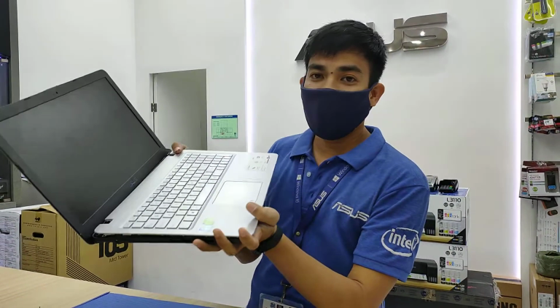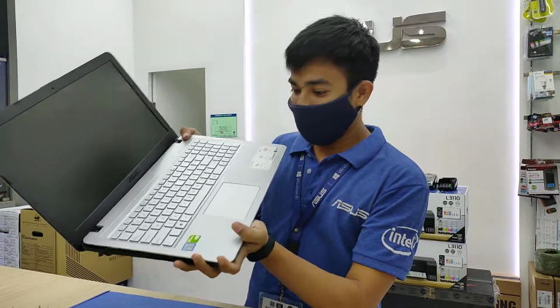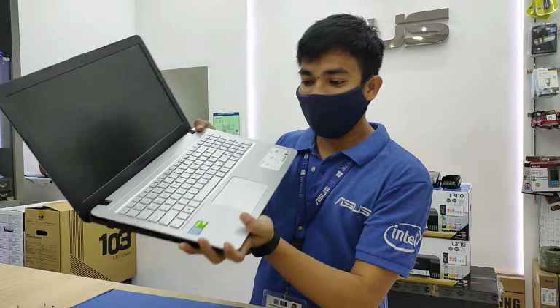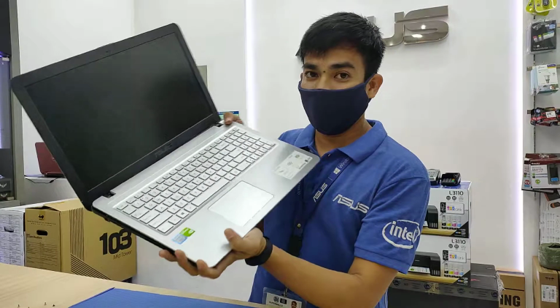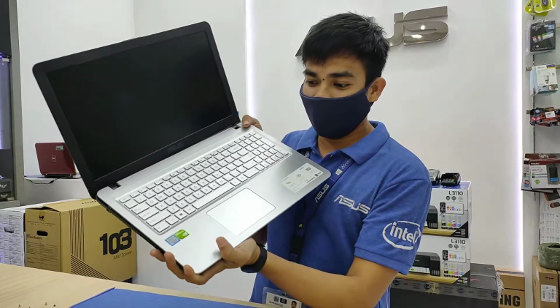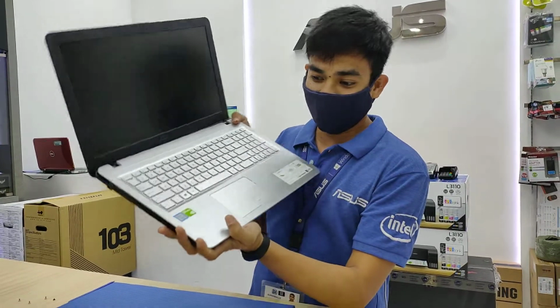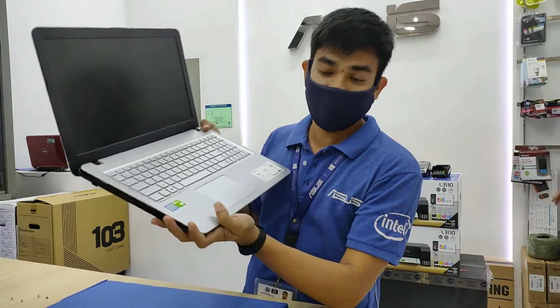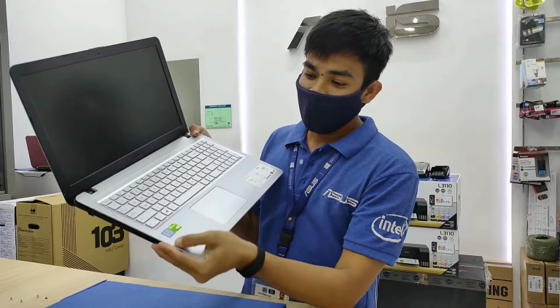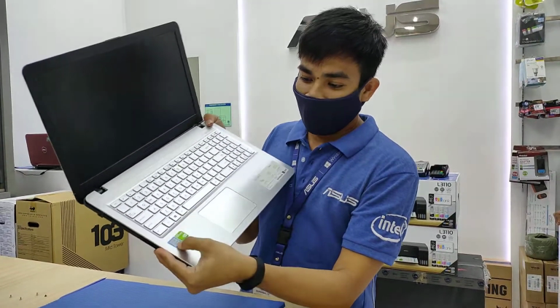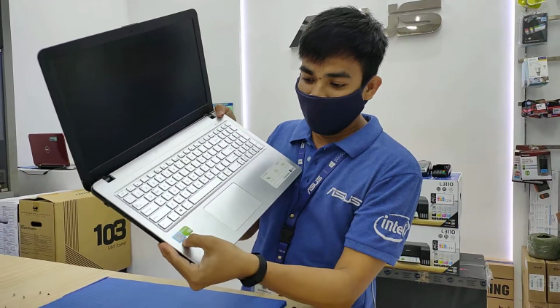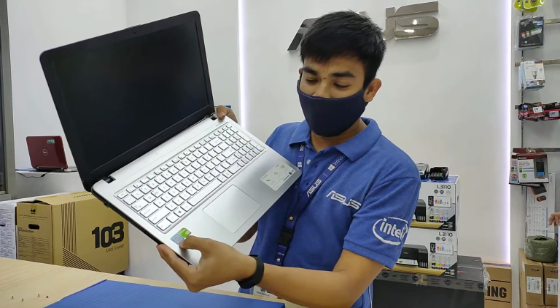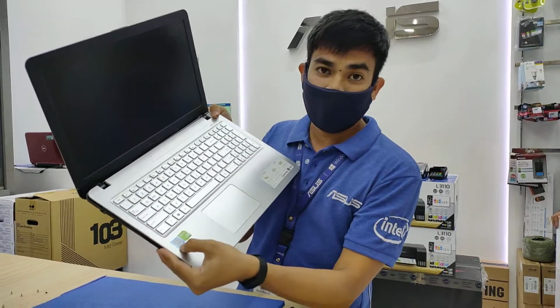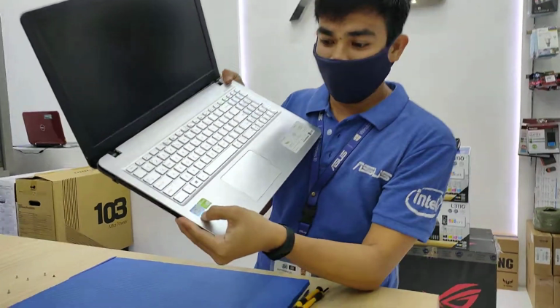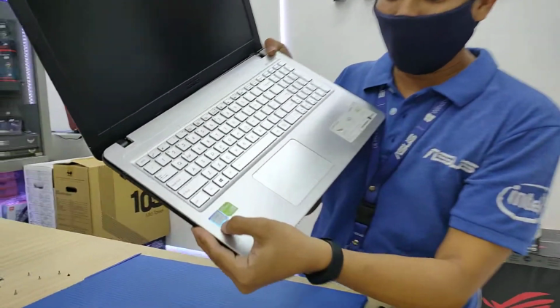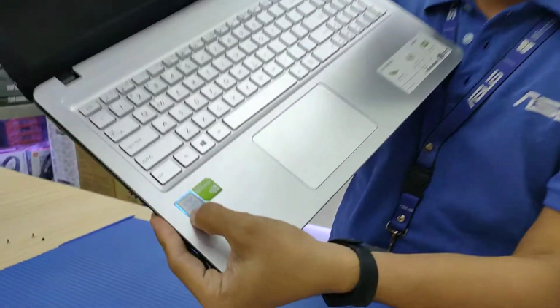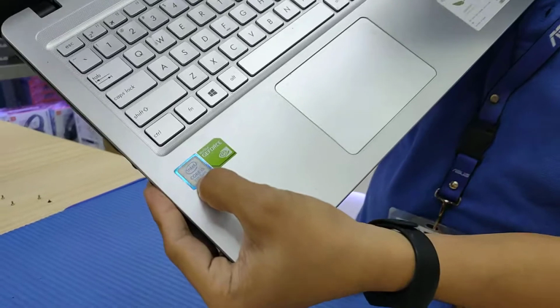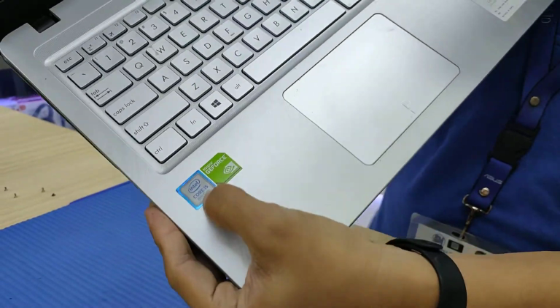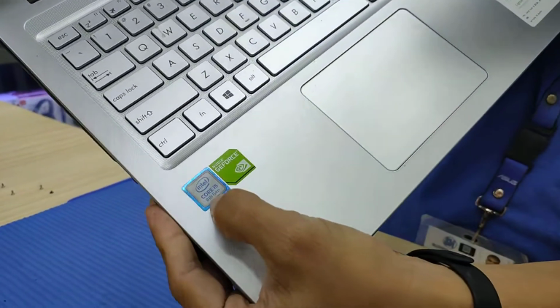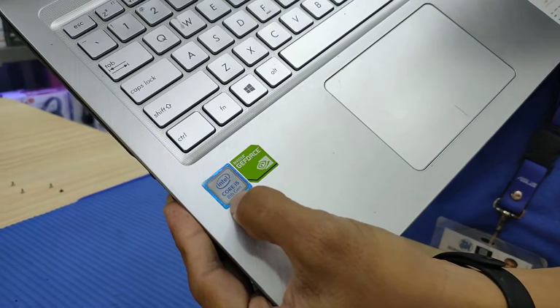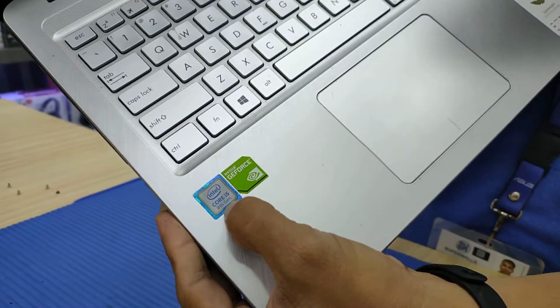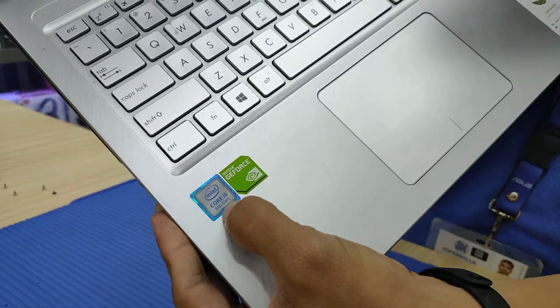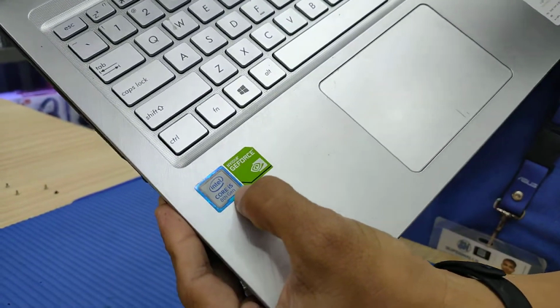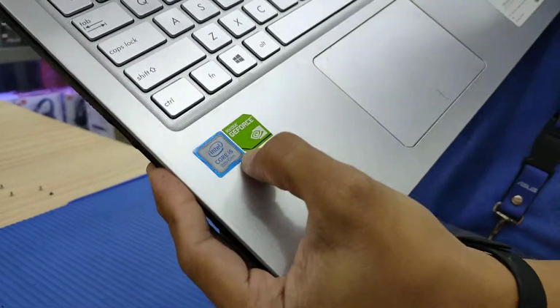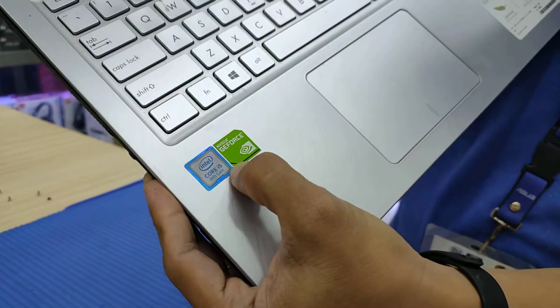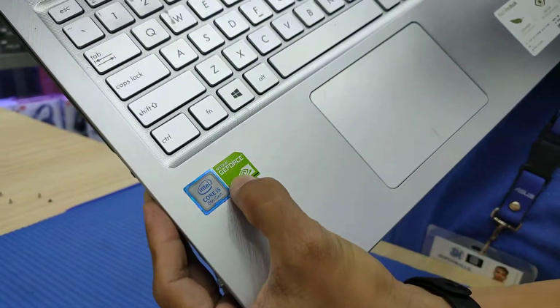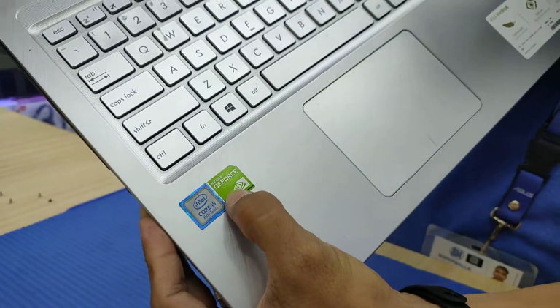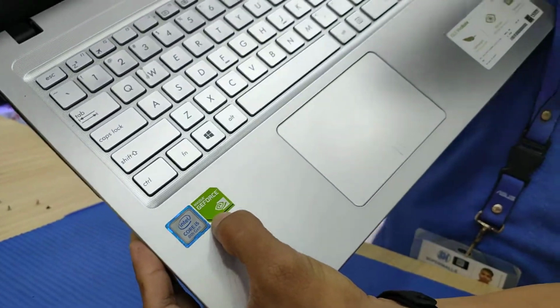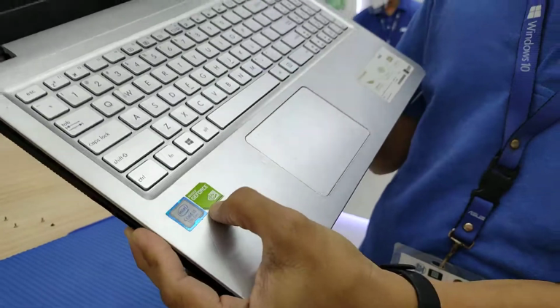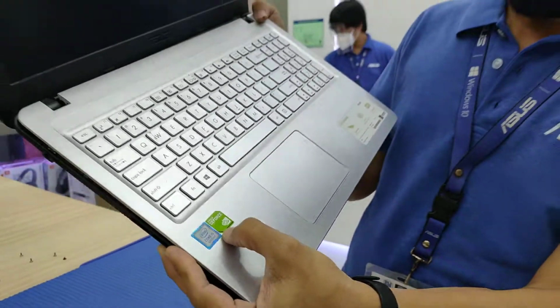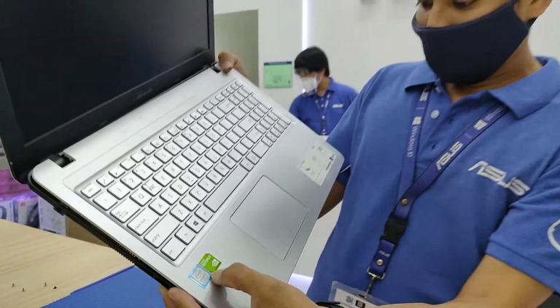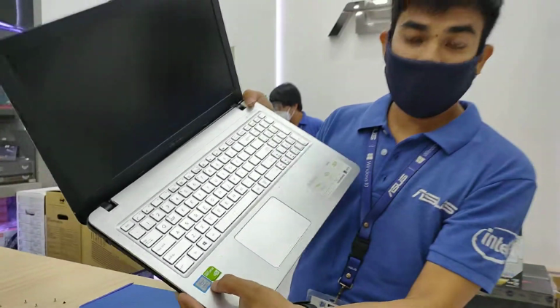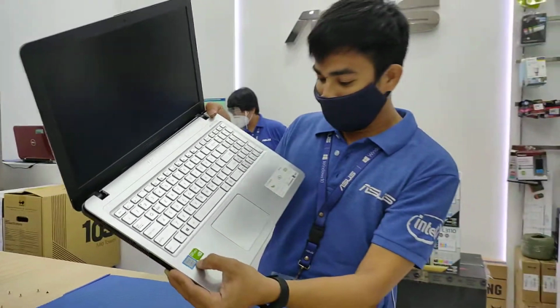I have an old laptop here. Intel Core i5 with an 8th gen processor and MX110 graphic card.